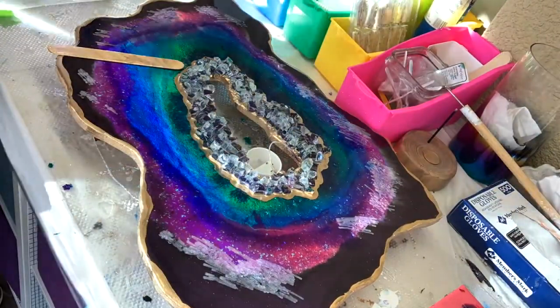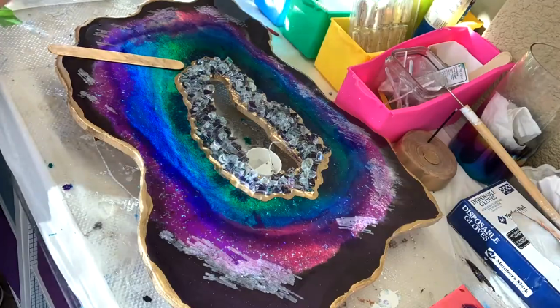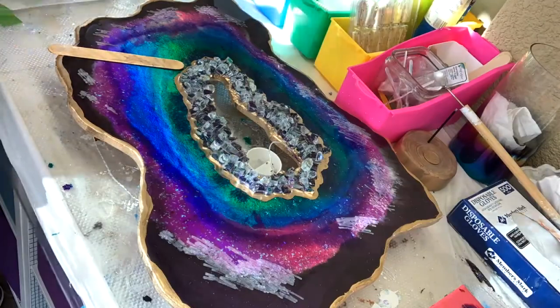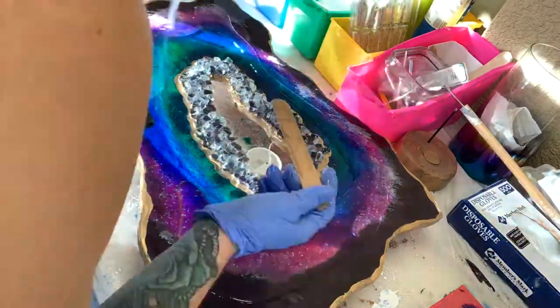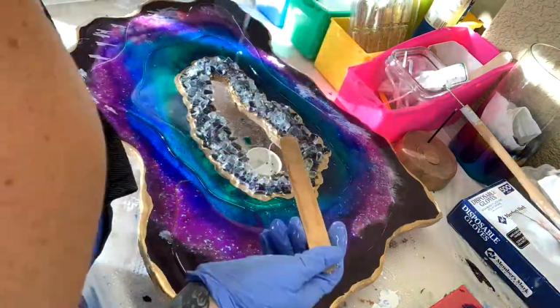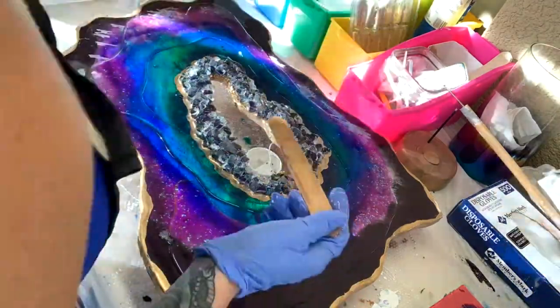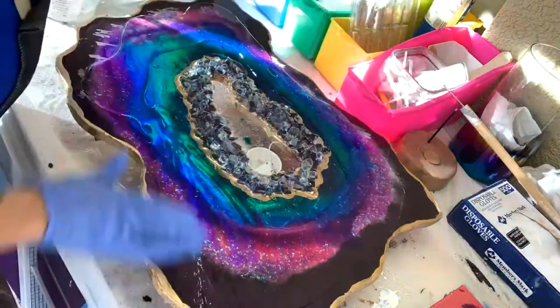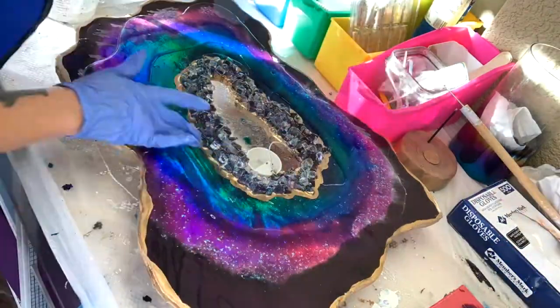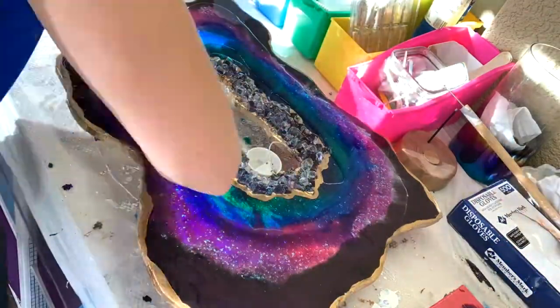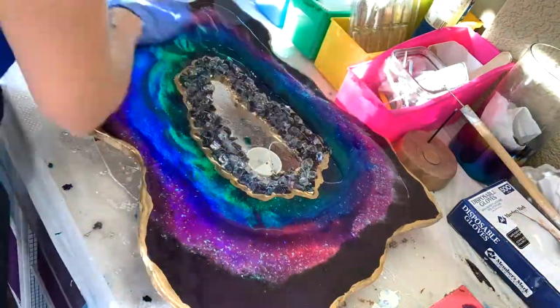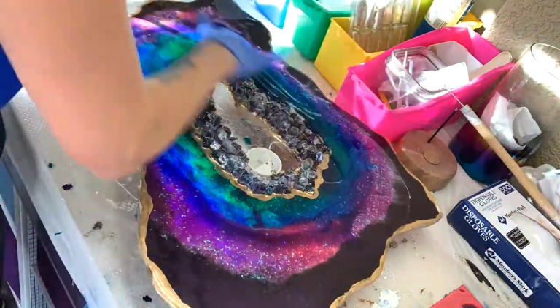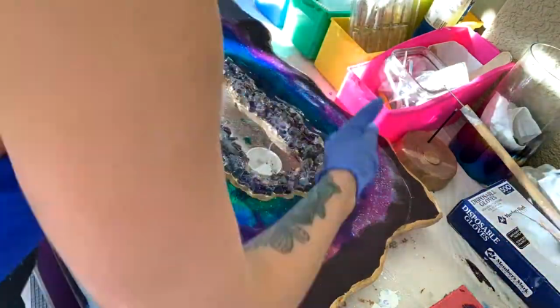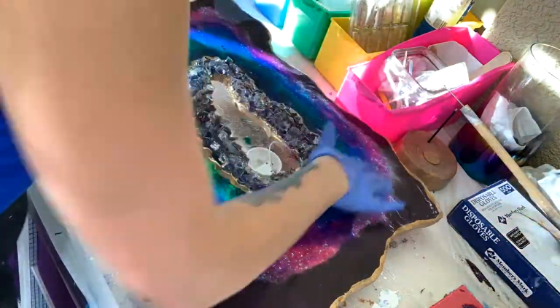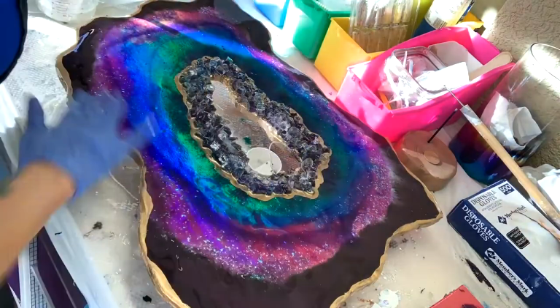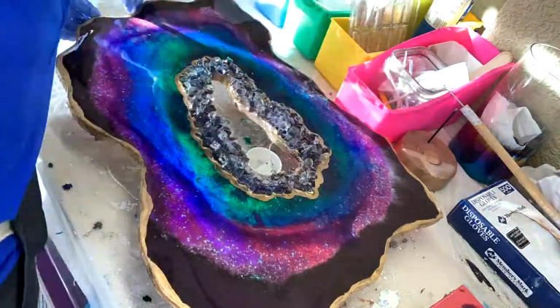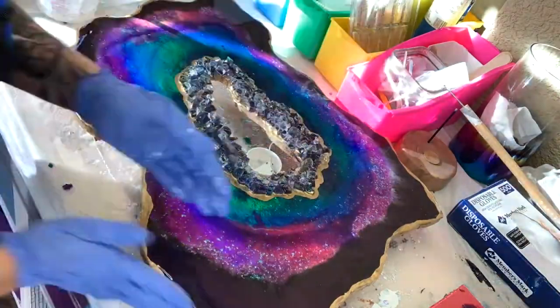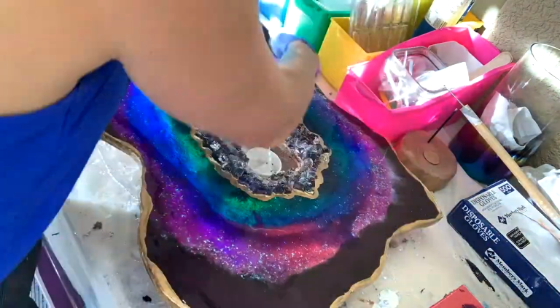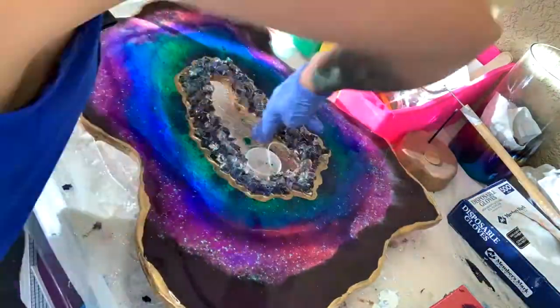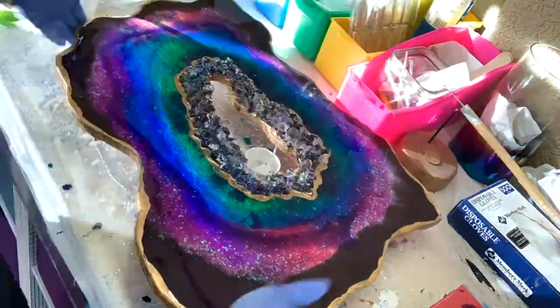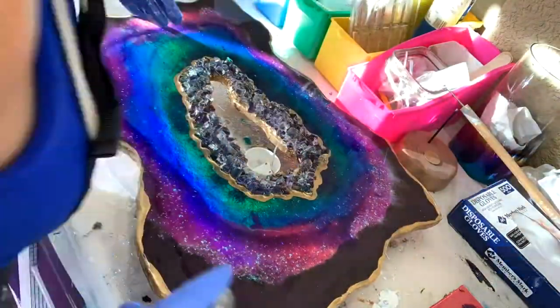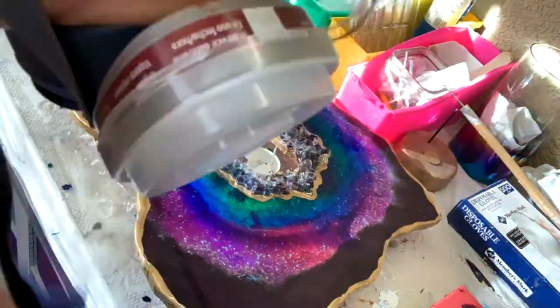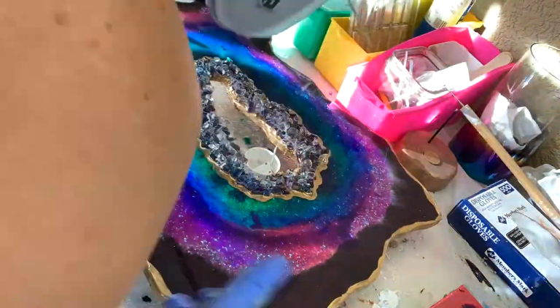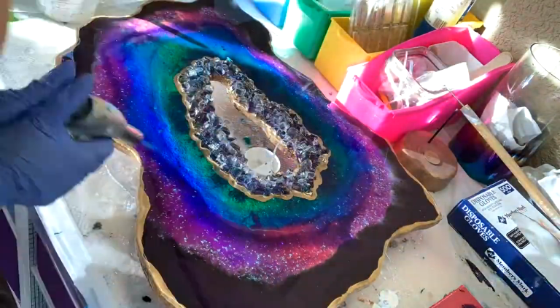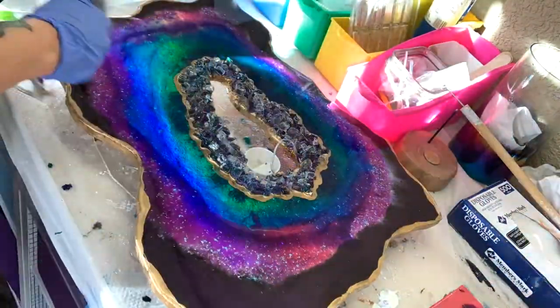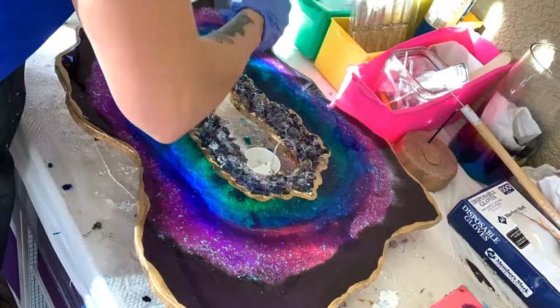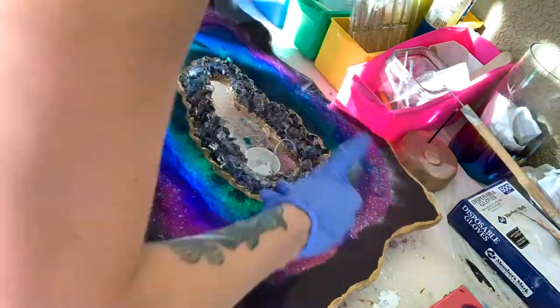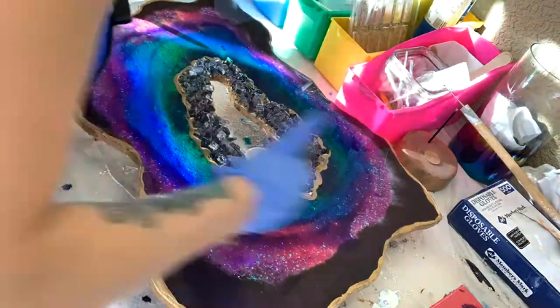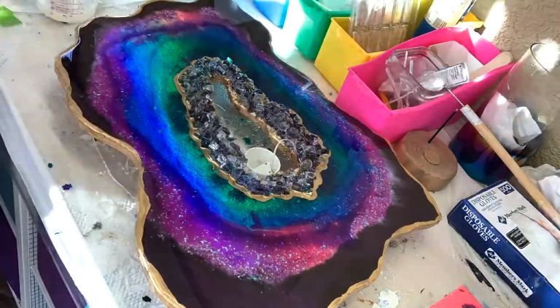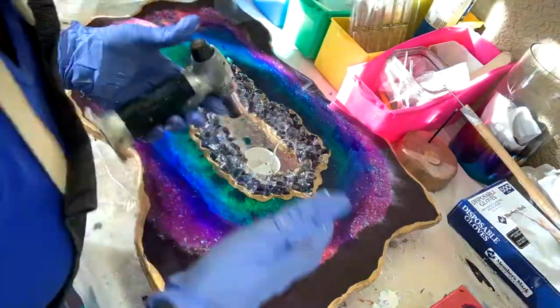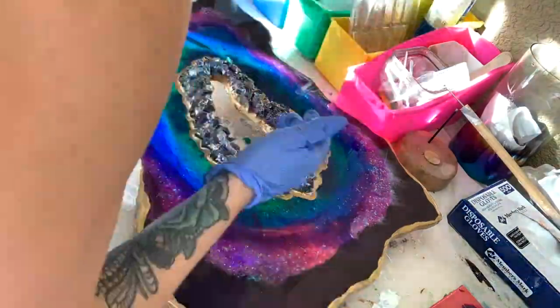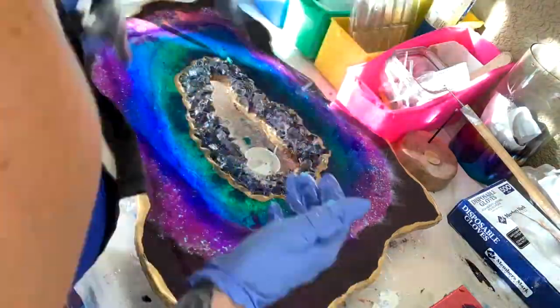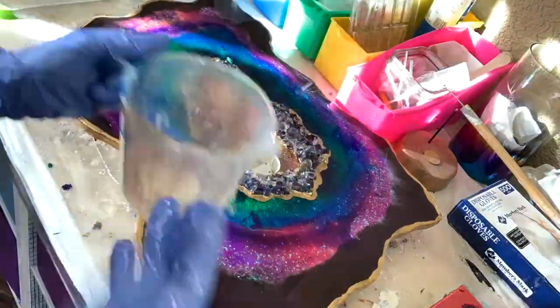While the cameras were off, I took some fairy lights and hot glued them around the center, and then put some faux glass chunks over the wires to hide them. I added some piñata ink gold around the center and the edges and just did a final flood coat.